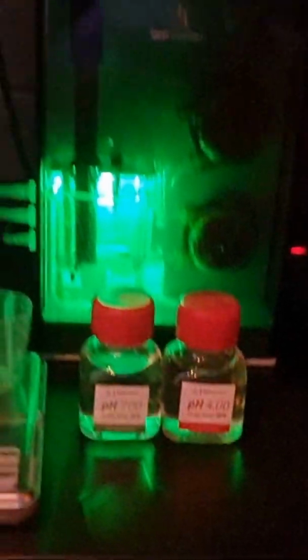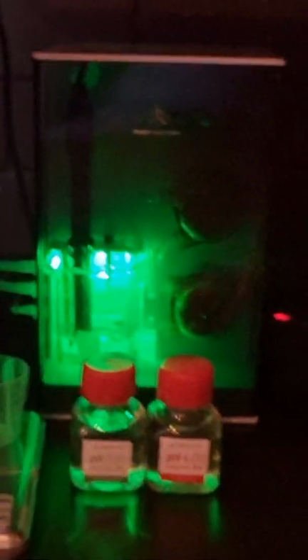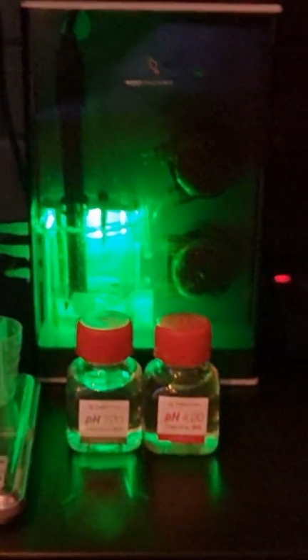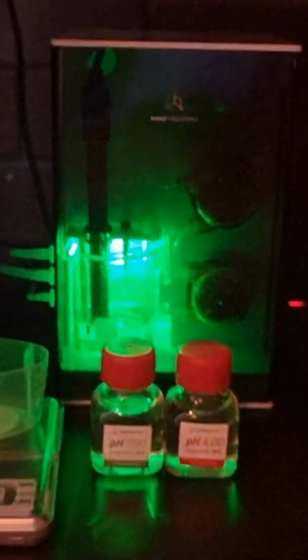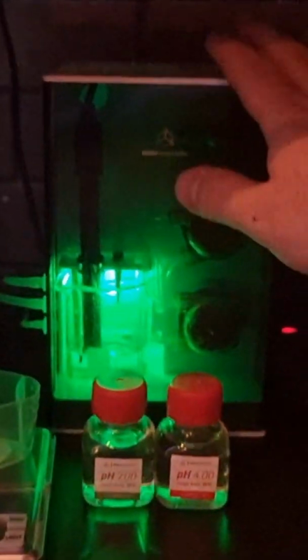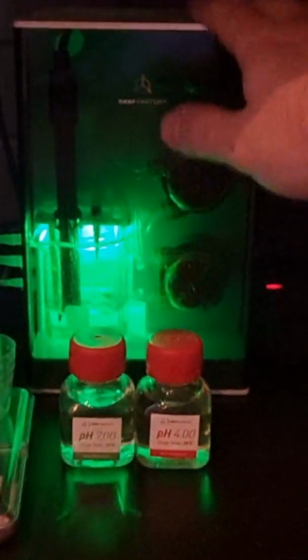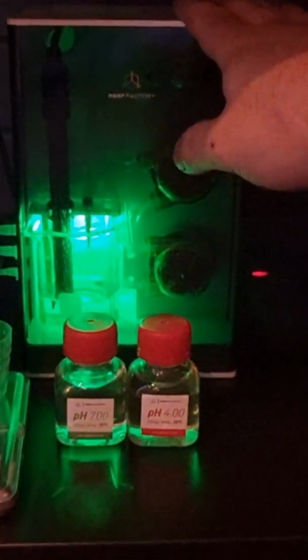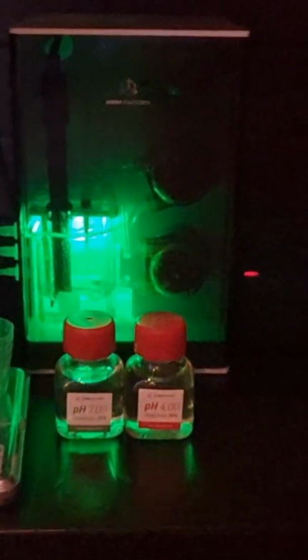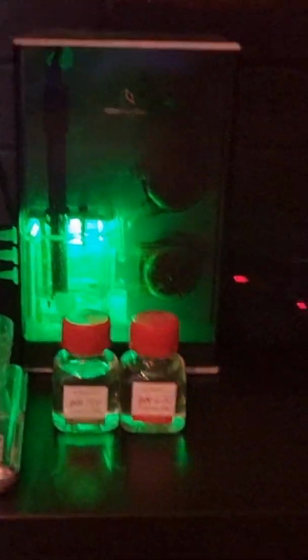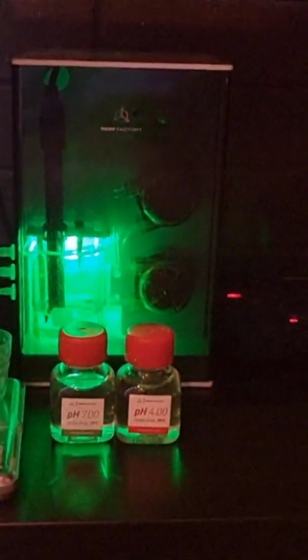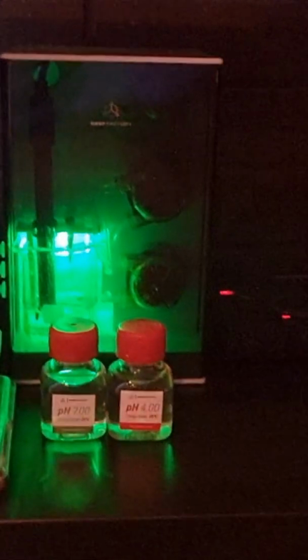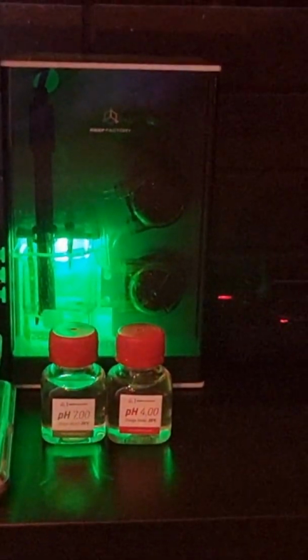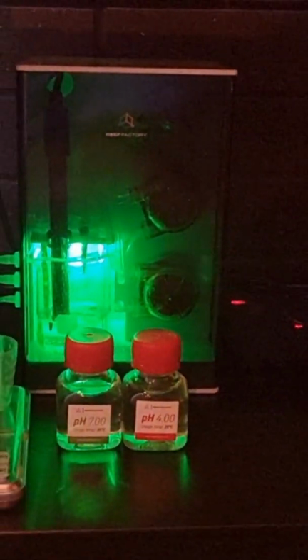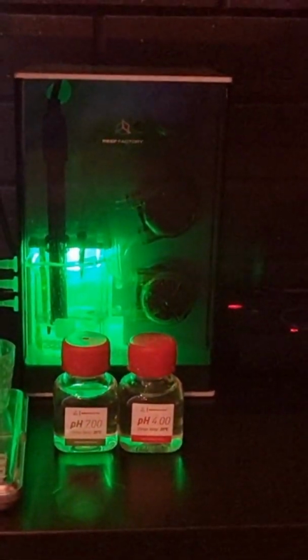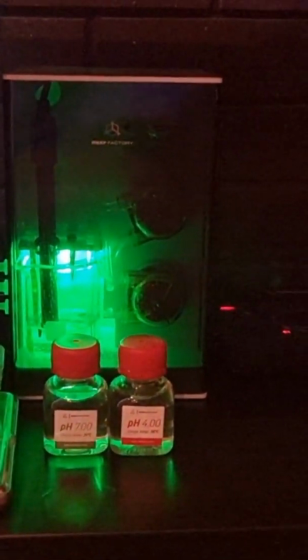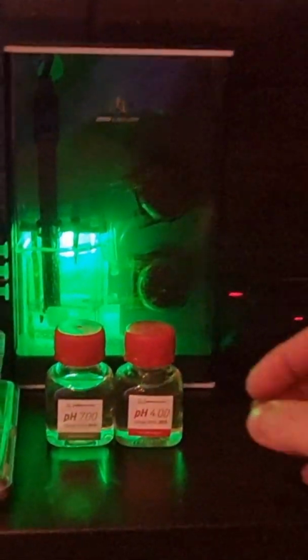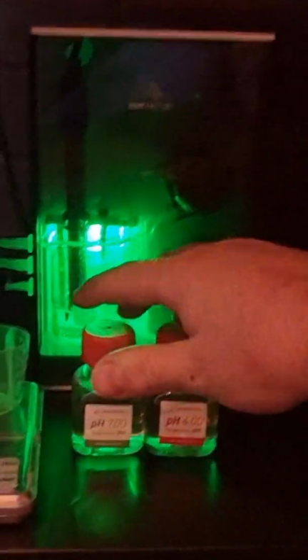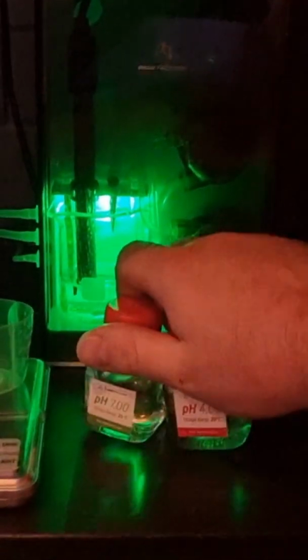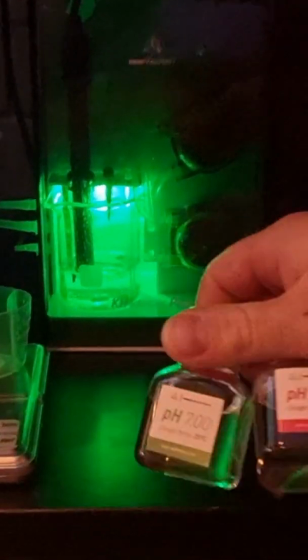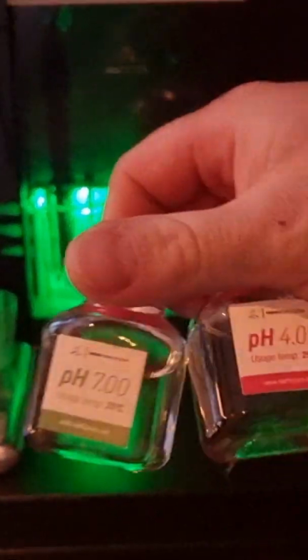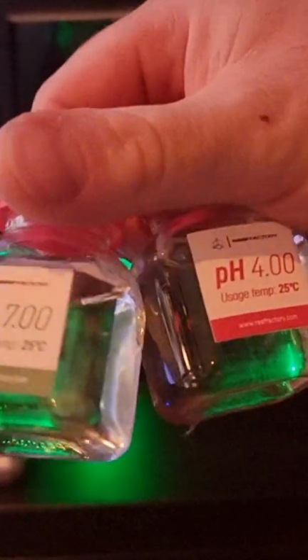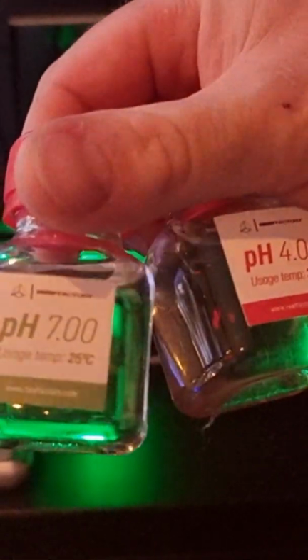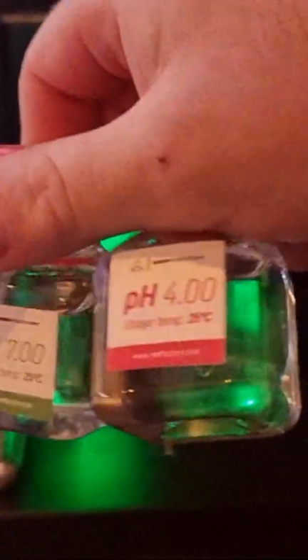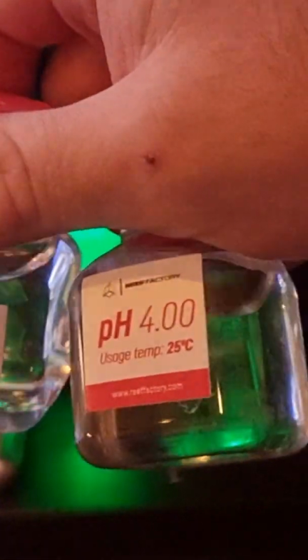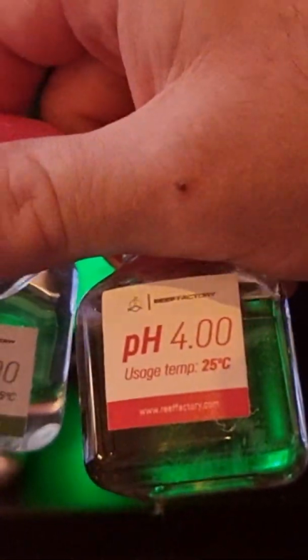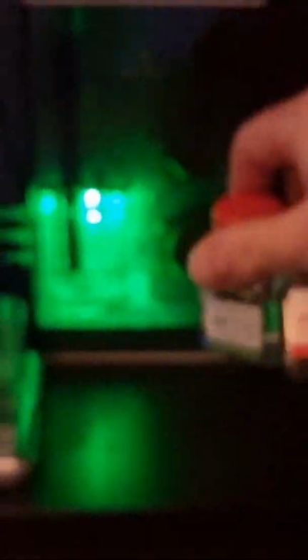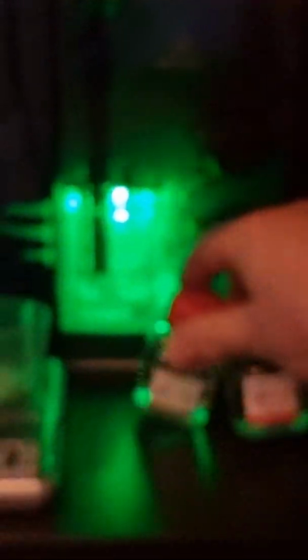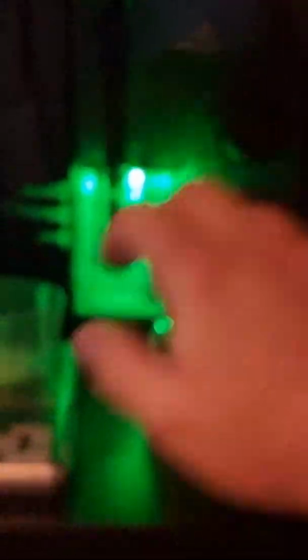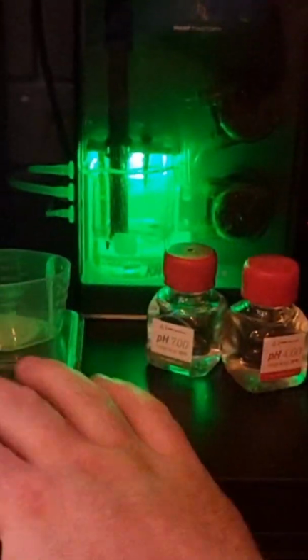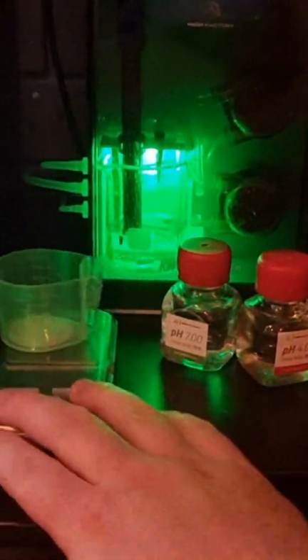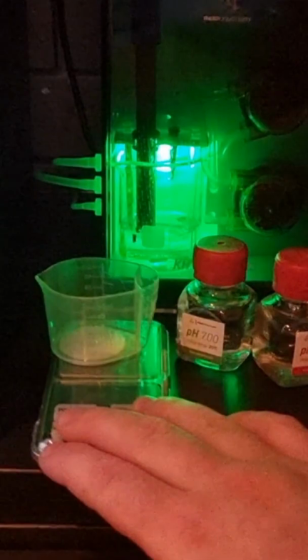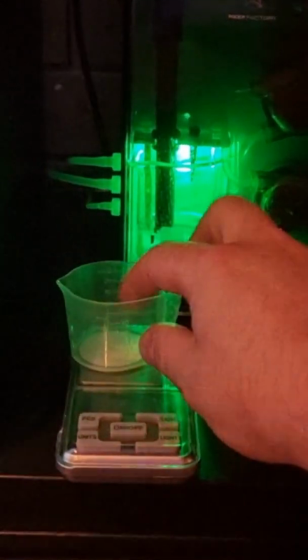I'm going to show you how to calibrate the KH Keeper Pro today. The first thing you'll need, which the unit comes with, is pH7 and pH4, and the scales that they come with.